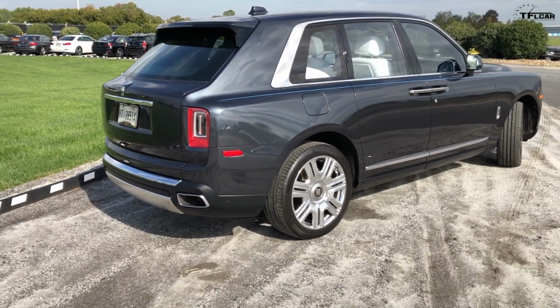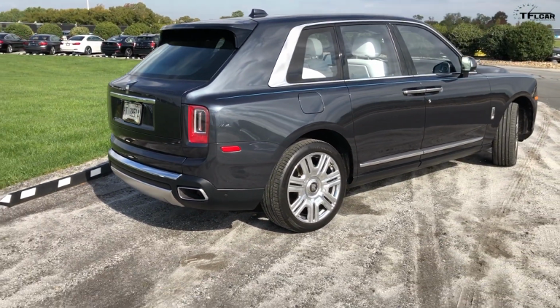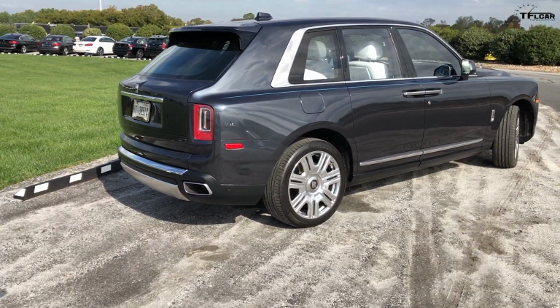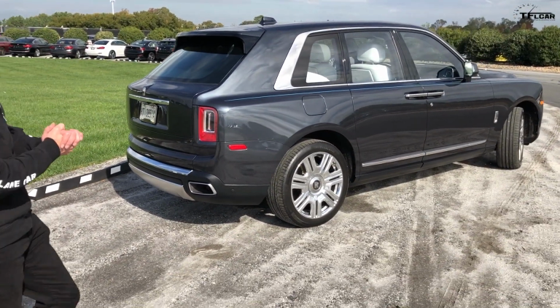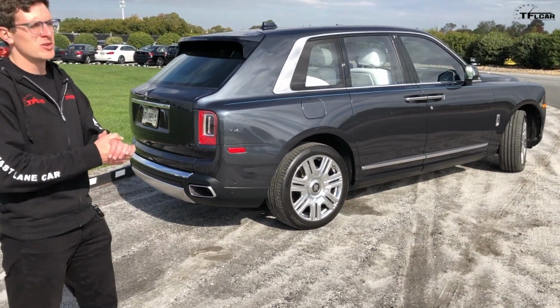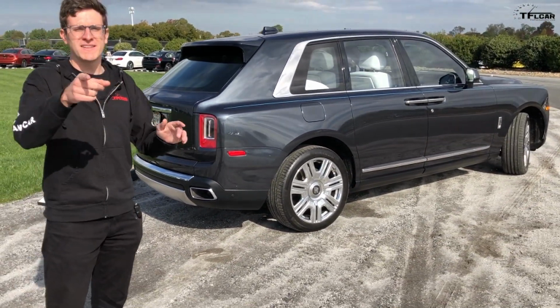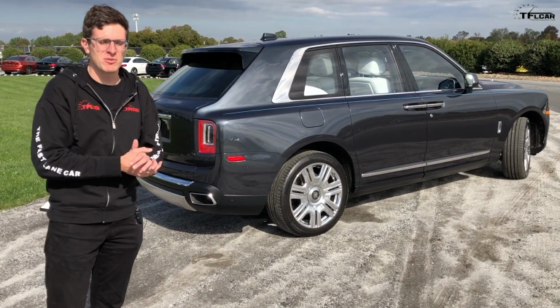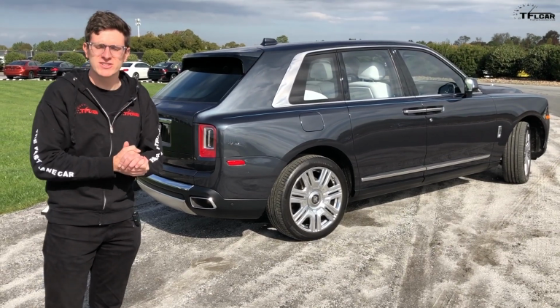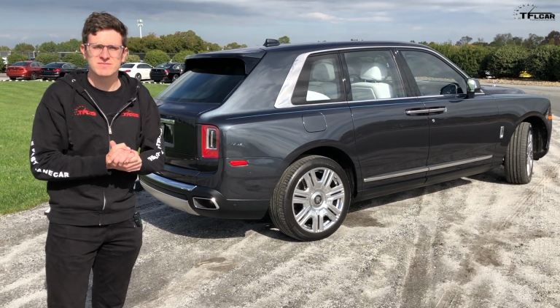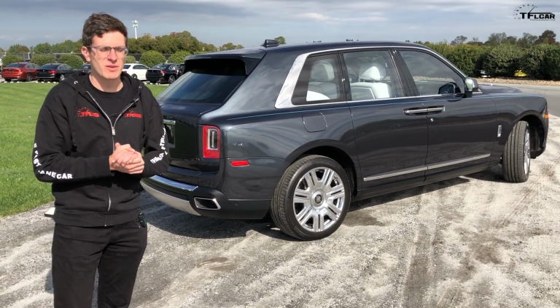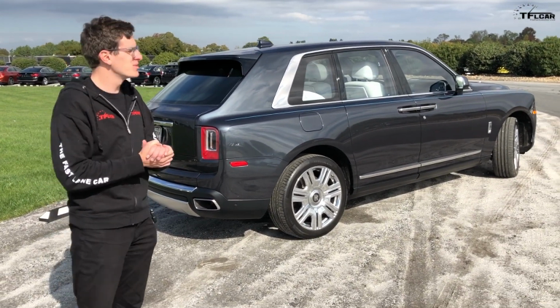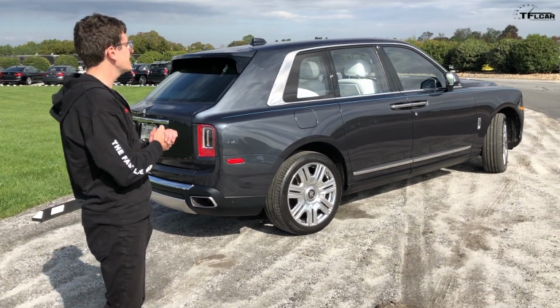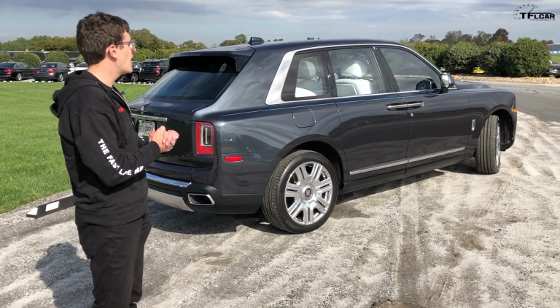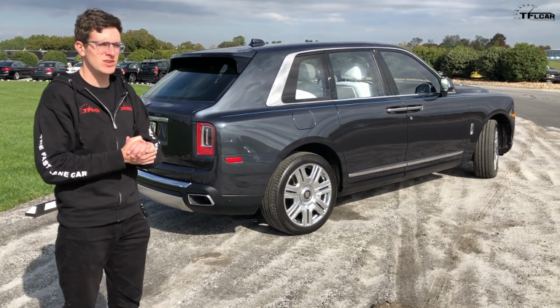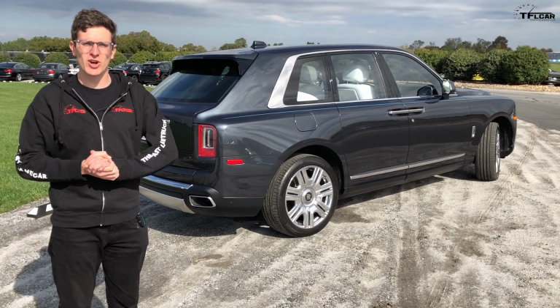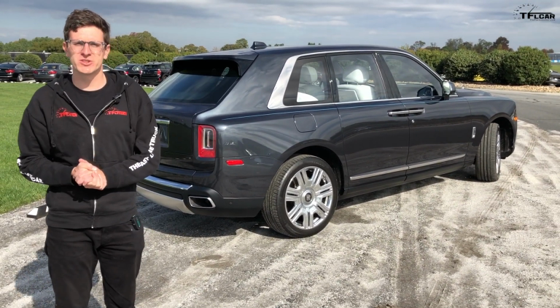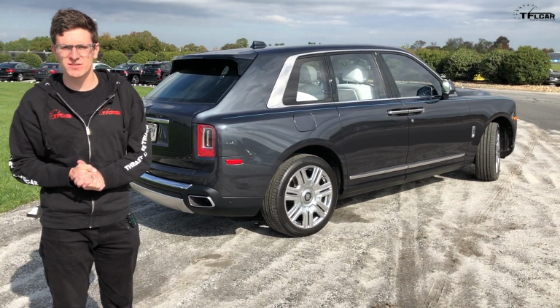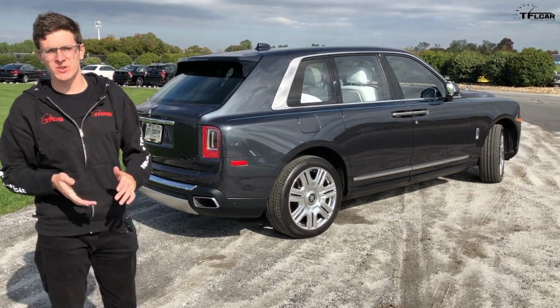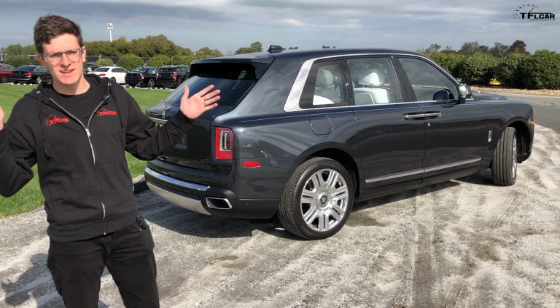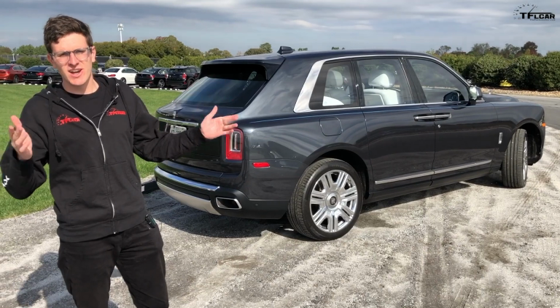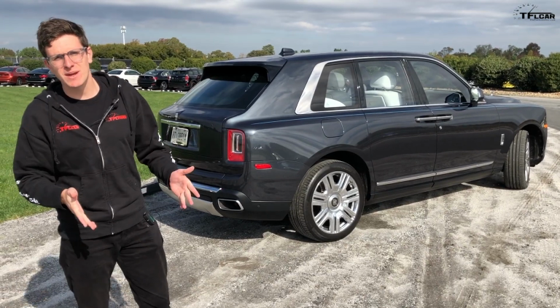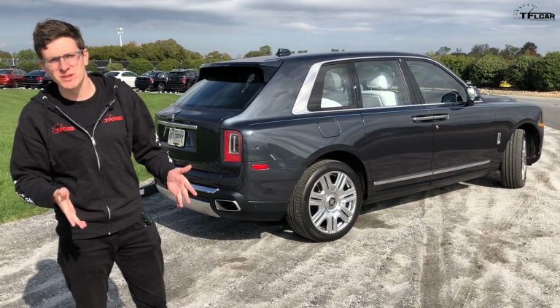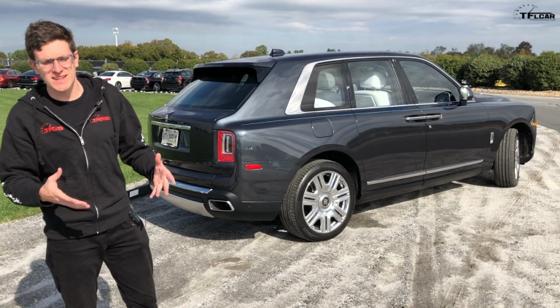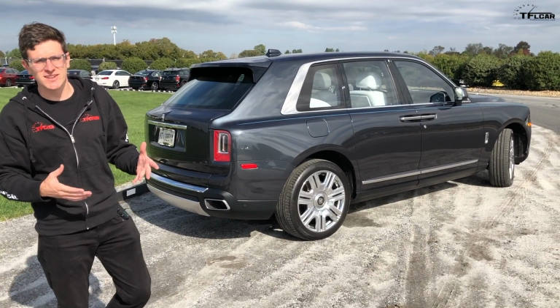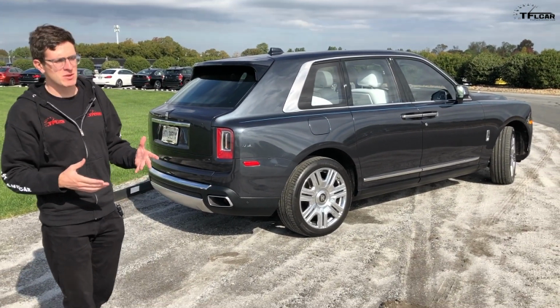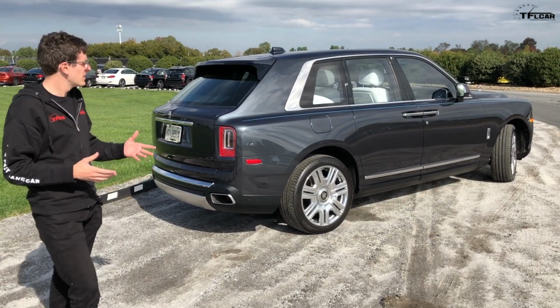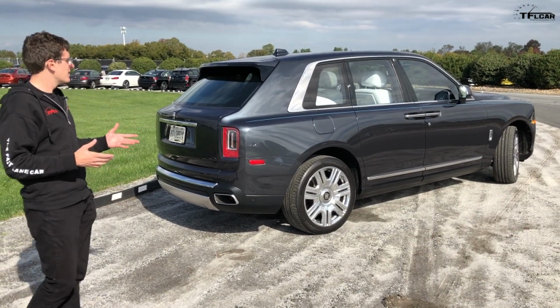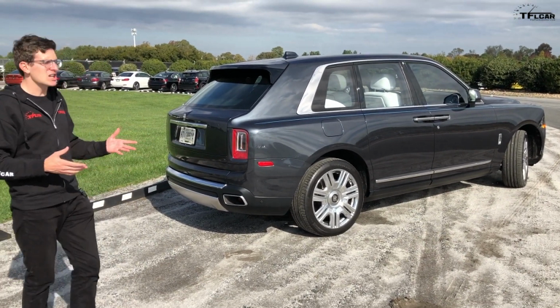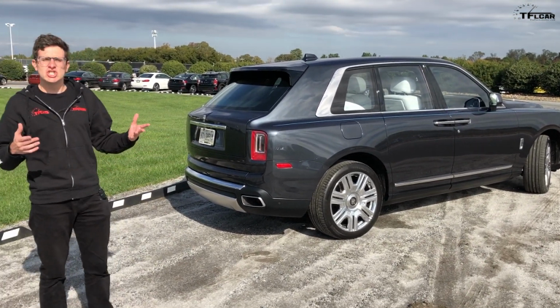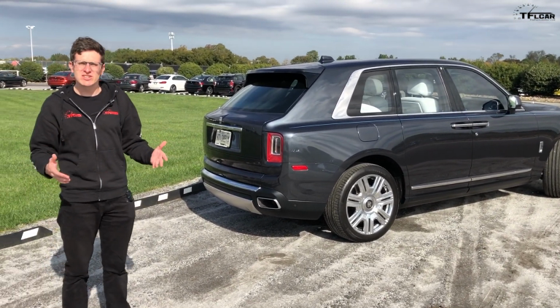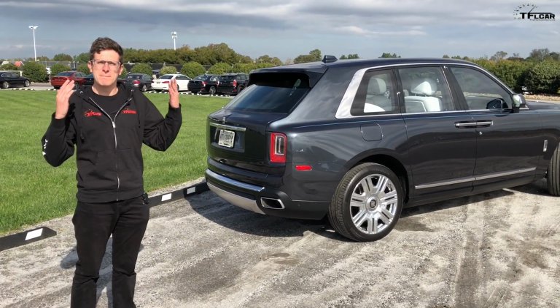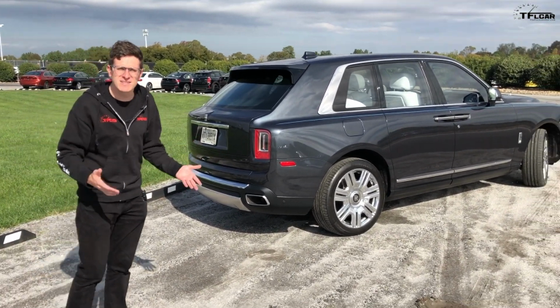Both Matt and I, who's behind the camera, are just completely in awe of the overall proportion of this vehicle, and you're not going to be able to really get that sense on camera, but it's just massive.